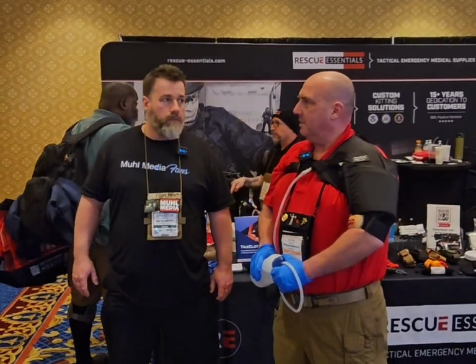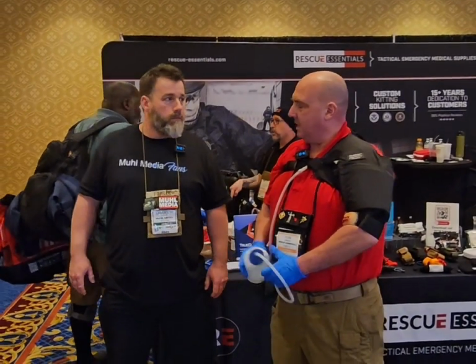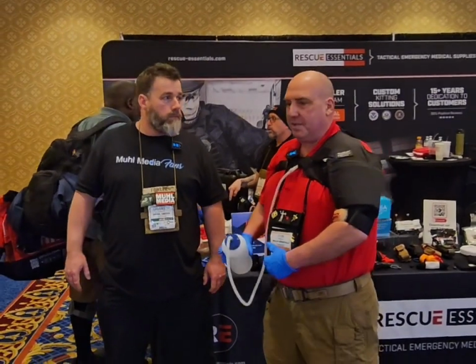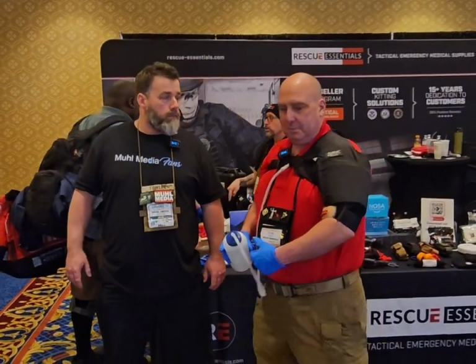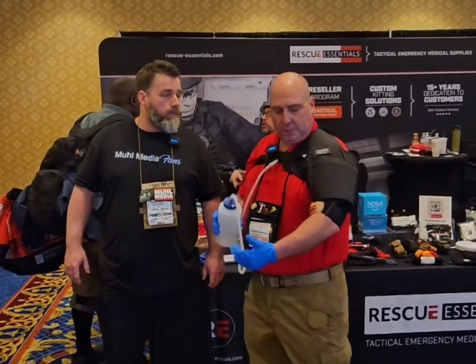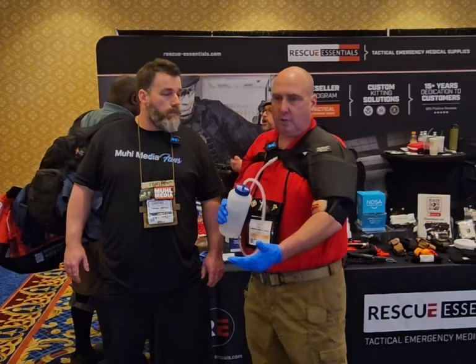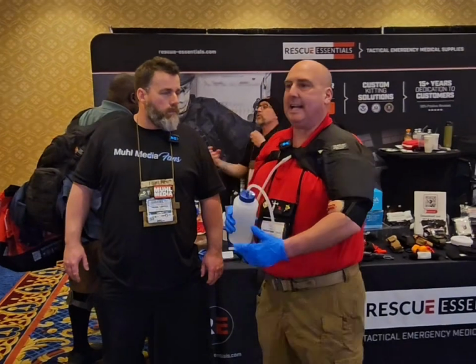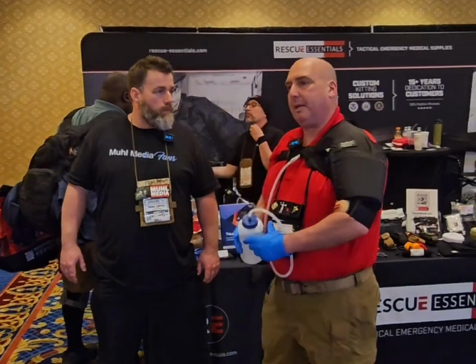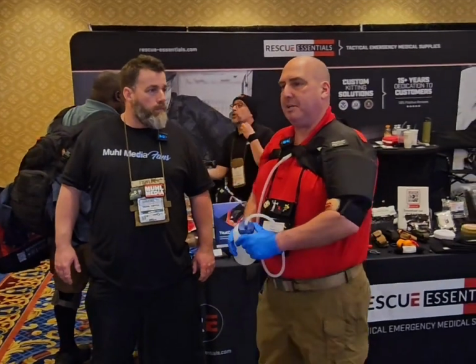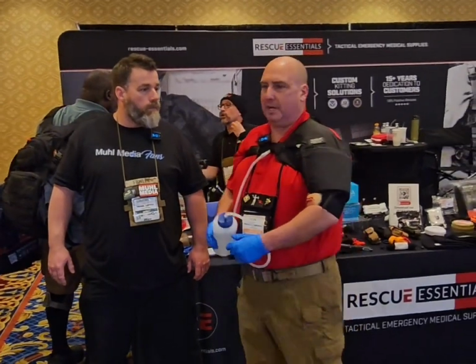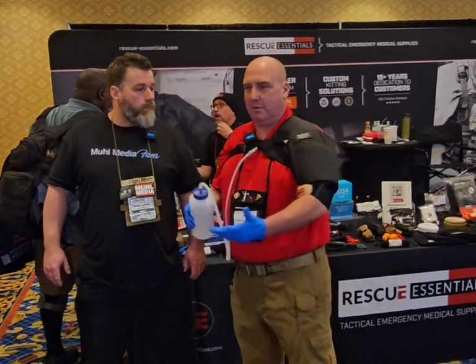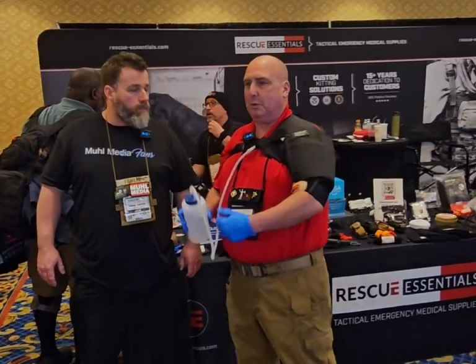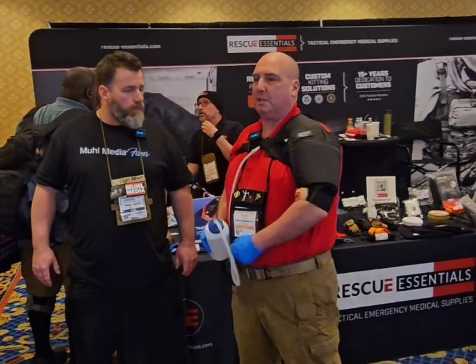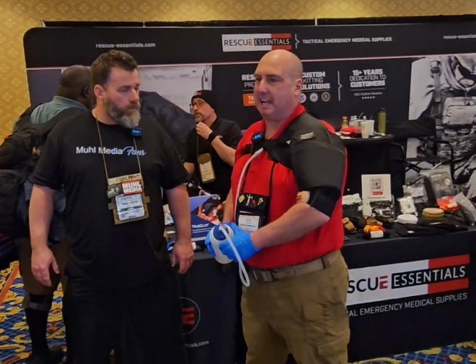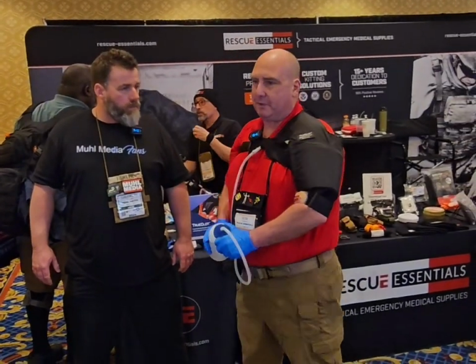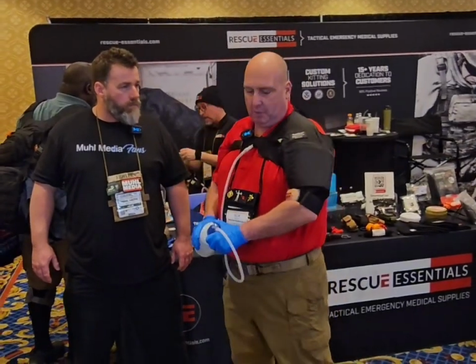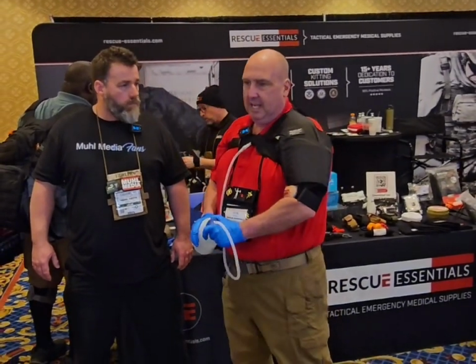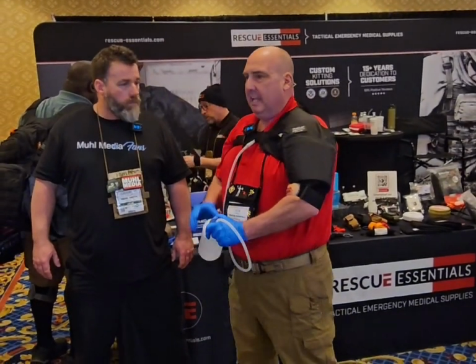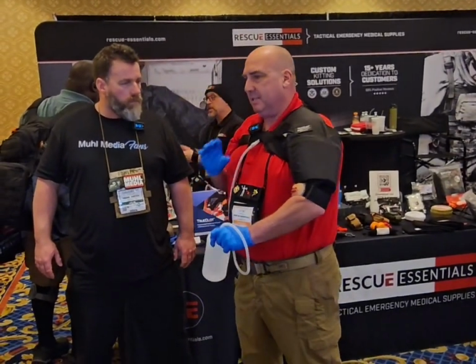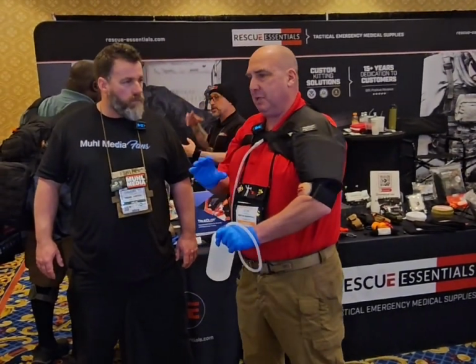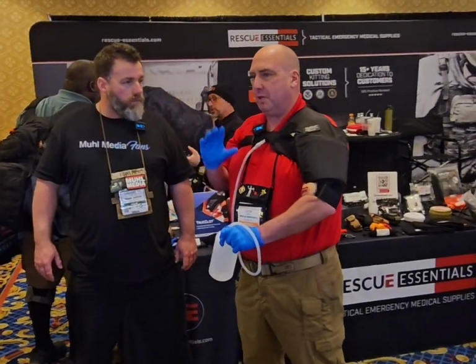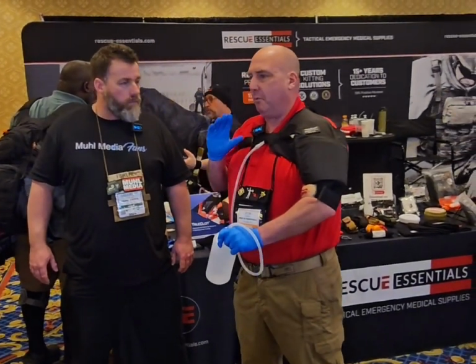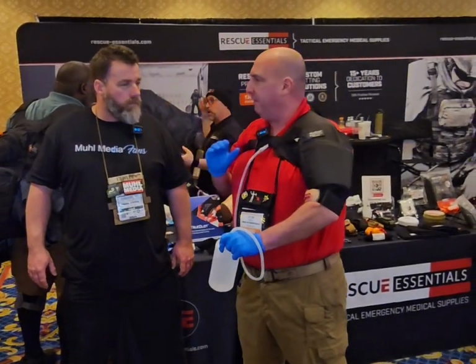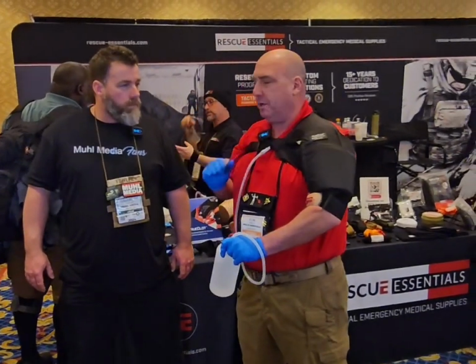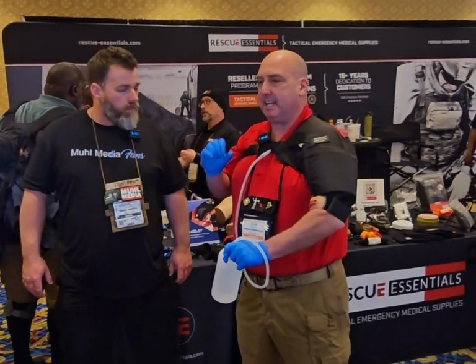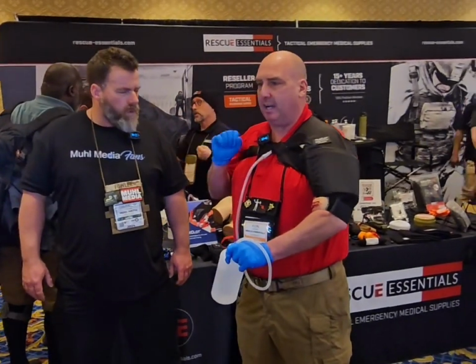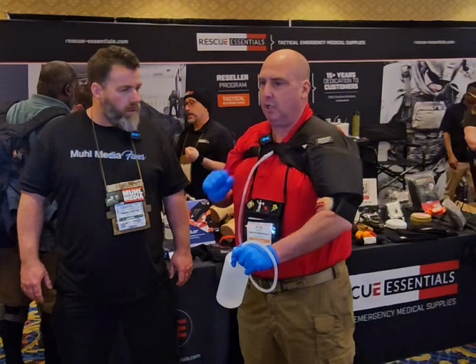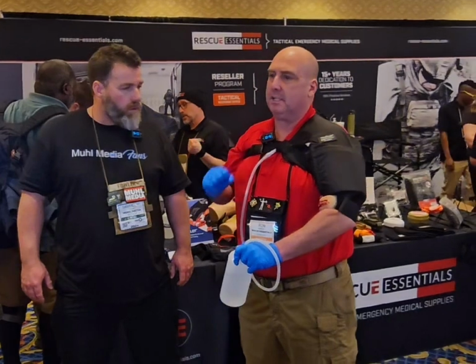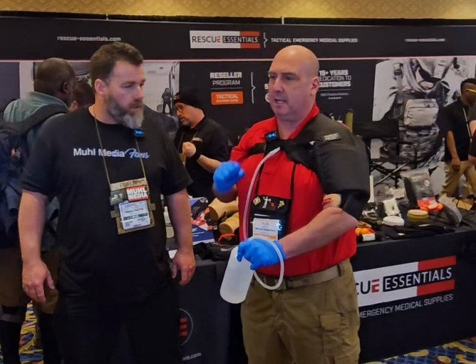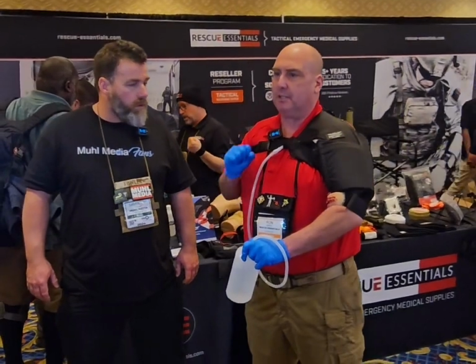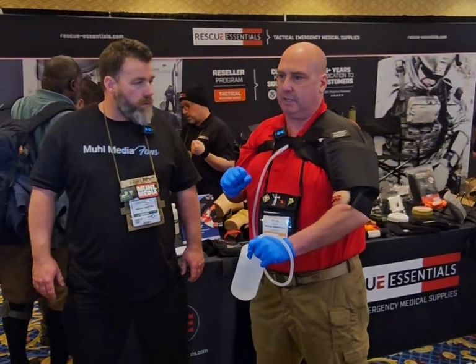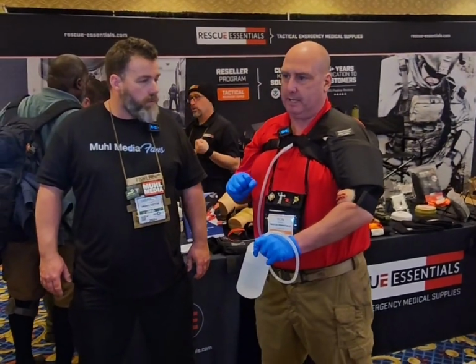Thank you, Sam. So our tourniquet application trainer — we call it the TAP for short — is designed to make sure that we are focusing on good, solid tourniquet training.